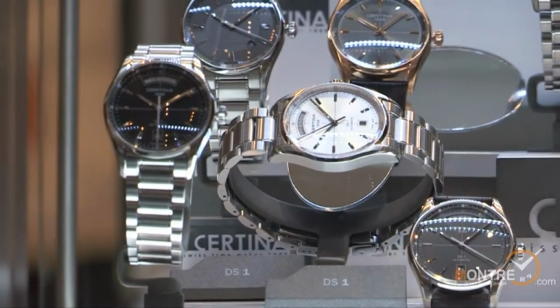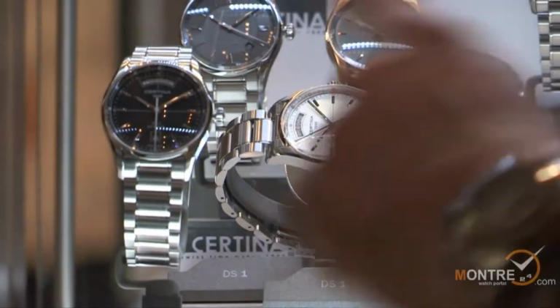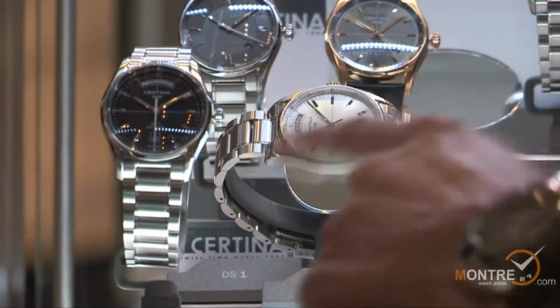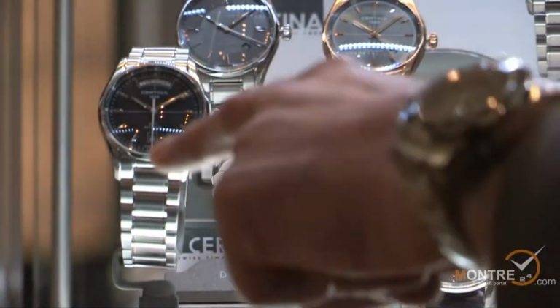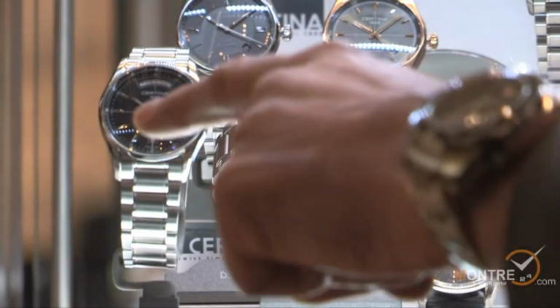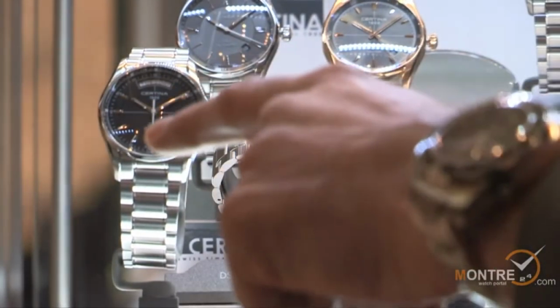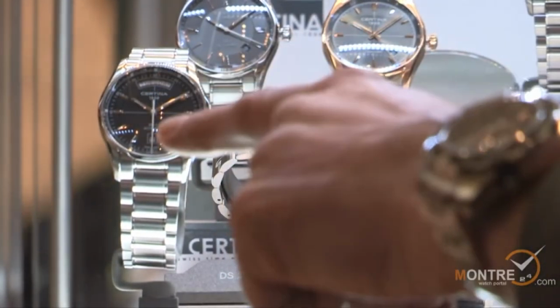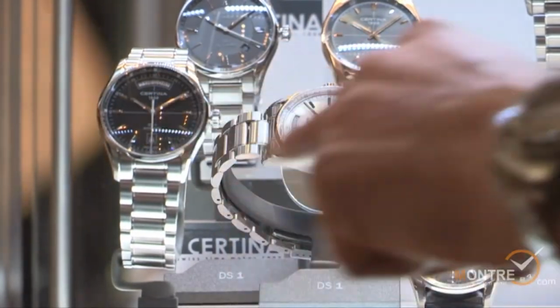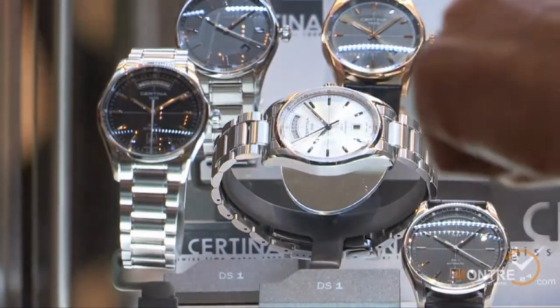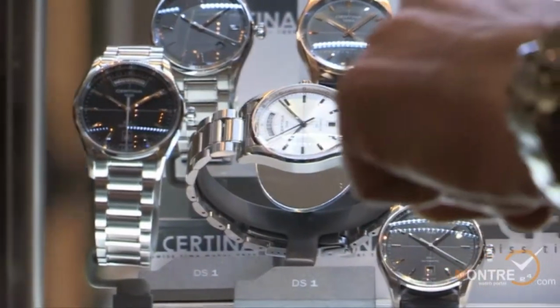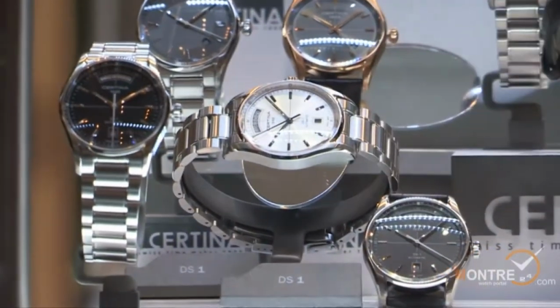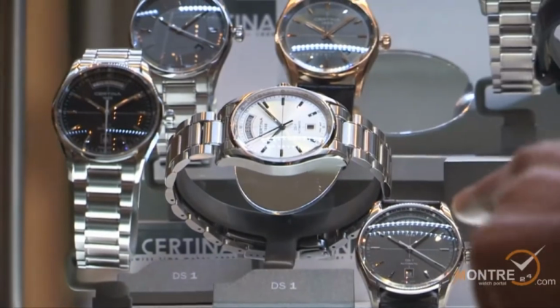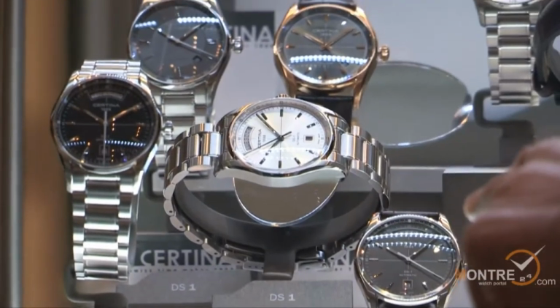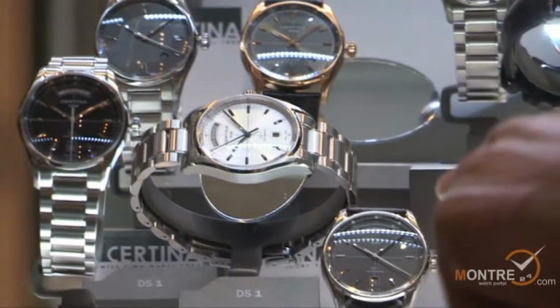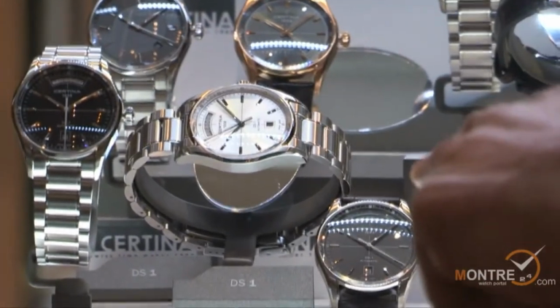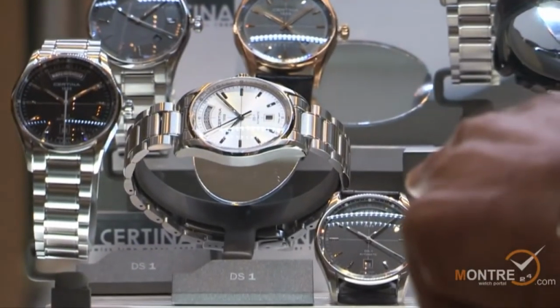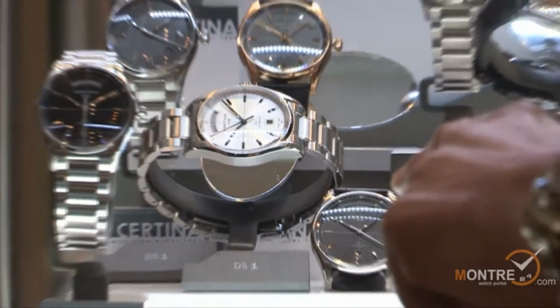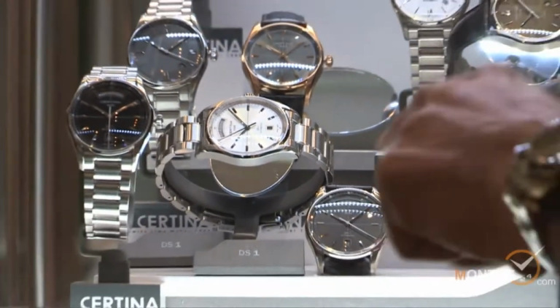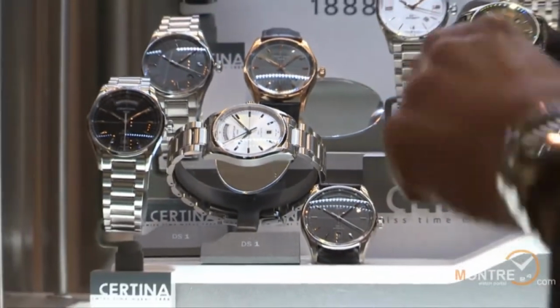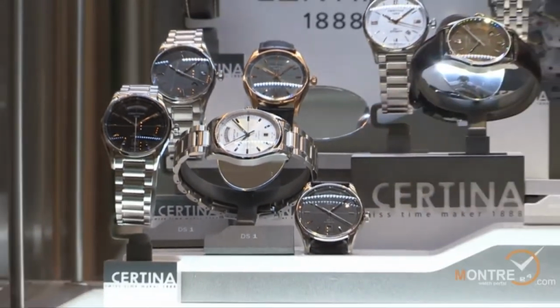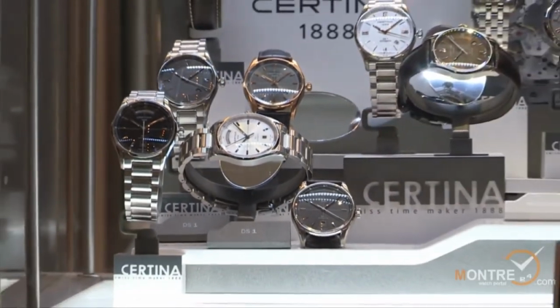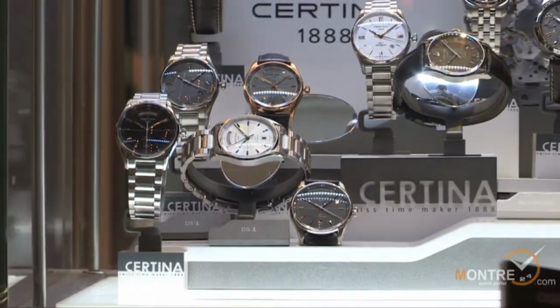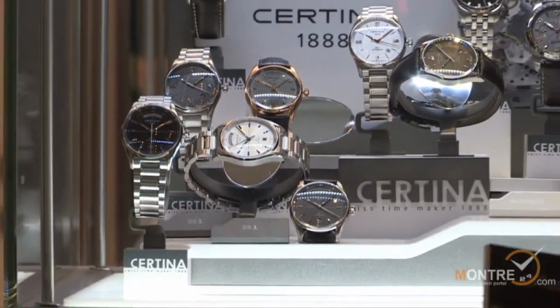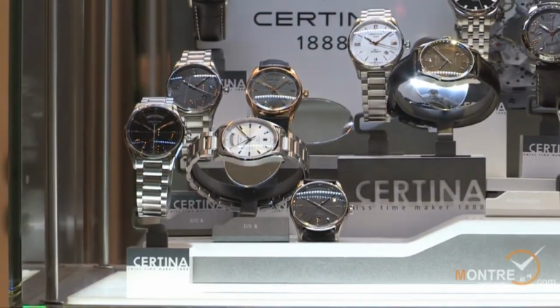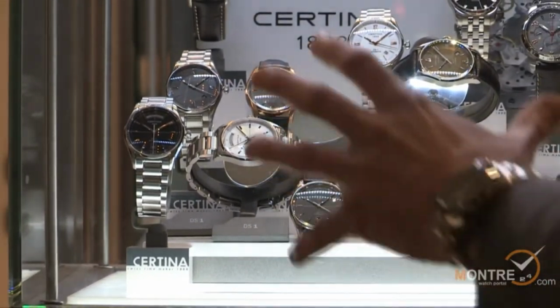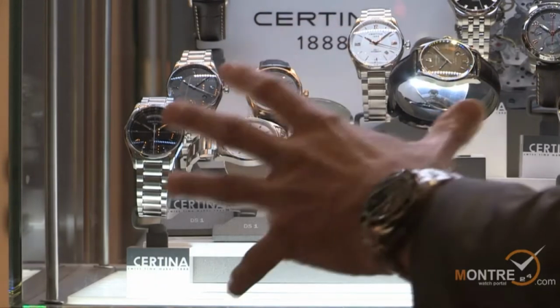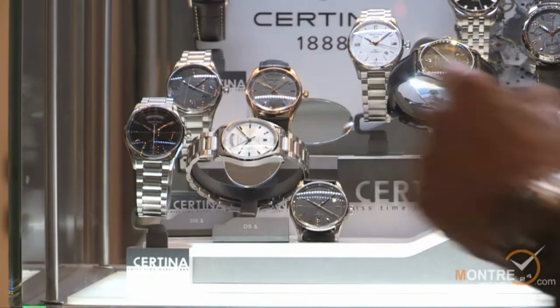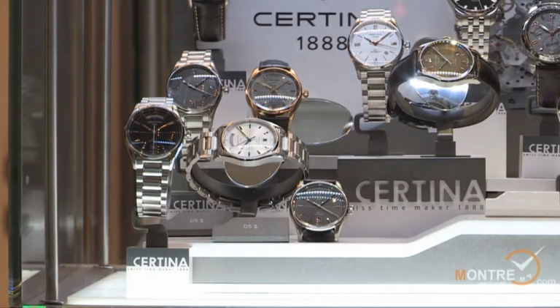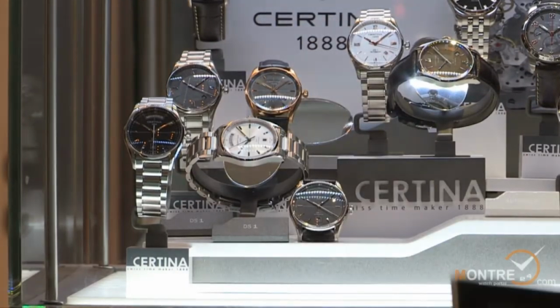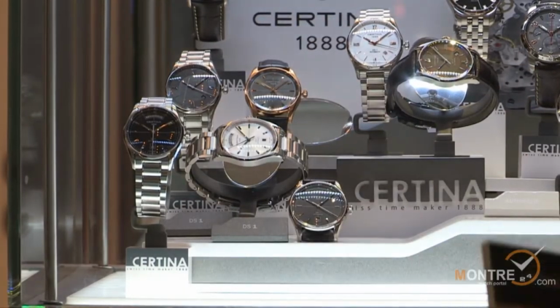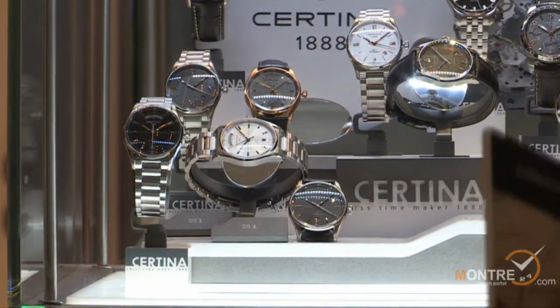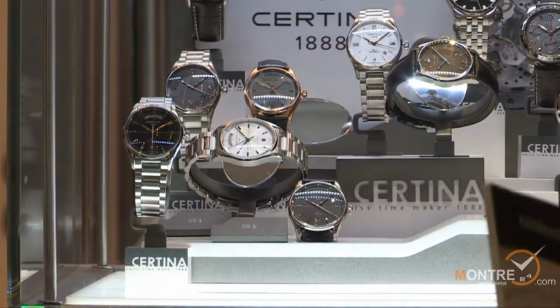We have three references: one with a black dial, one with a silver dial, and one with an anthracite dial and leather bracelet. In terms of price, we are looking at 750 Swiss francs.